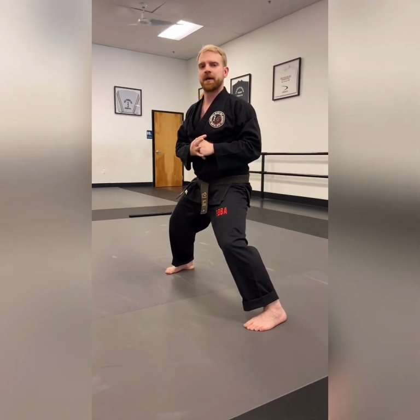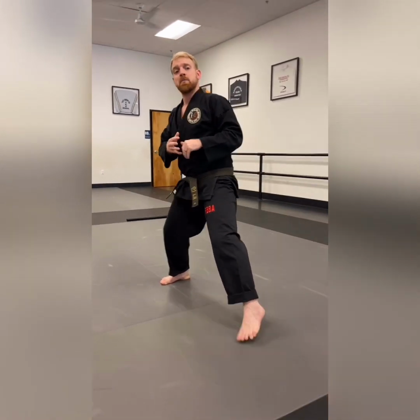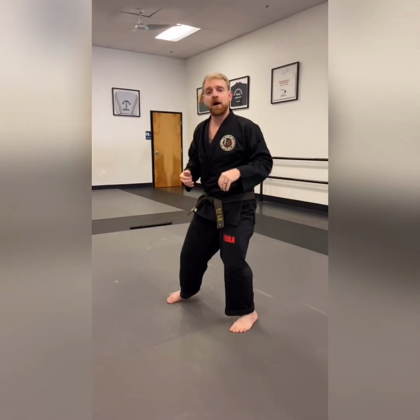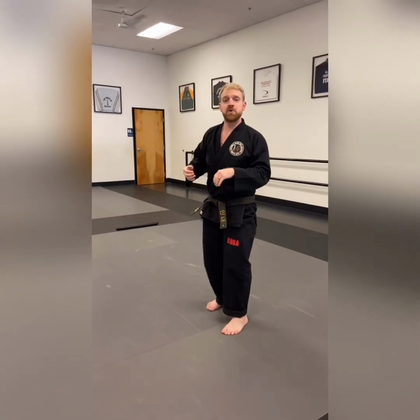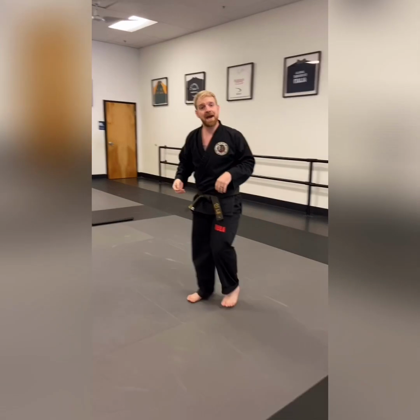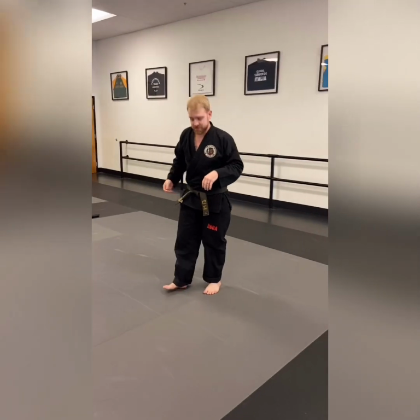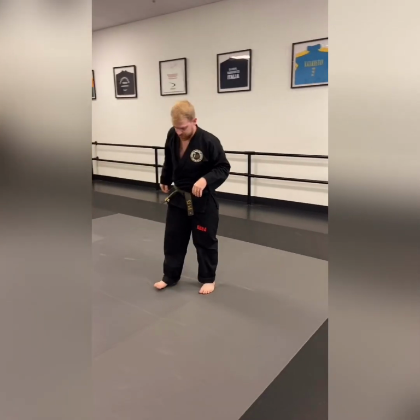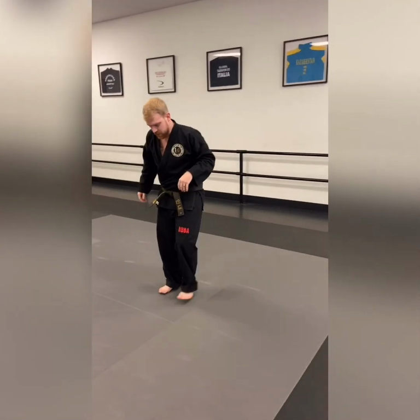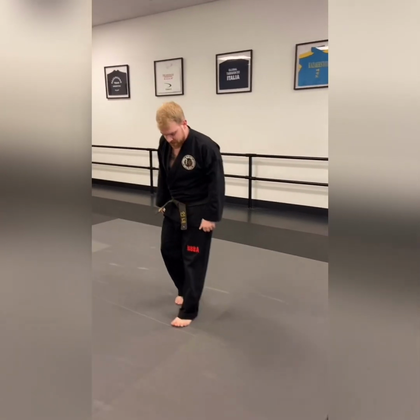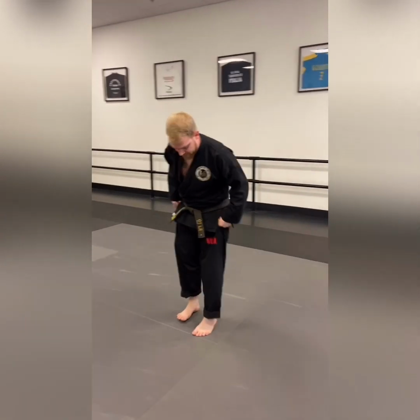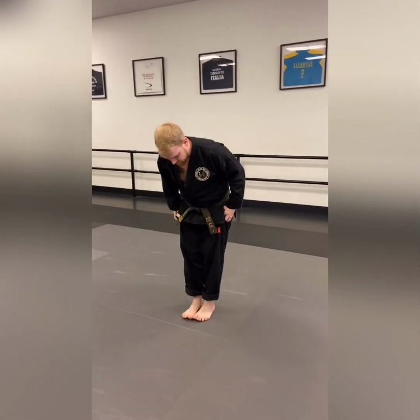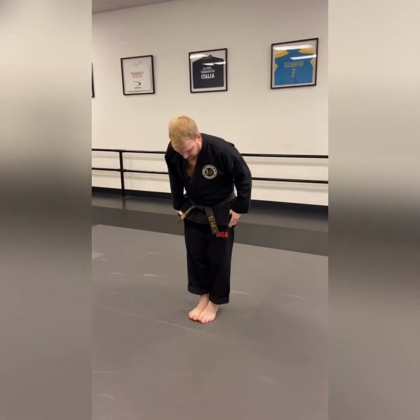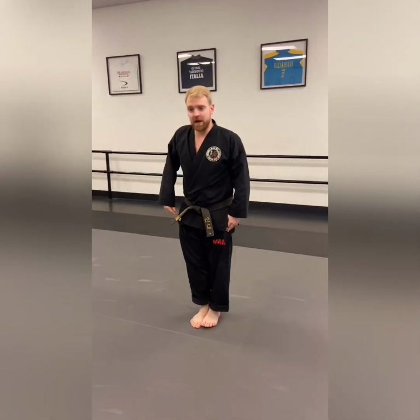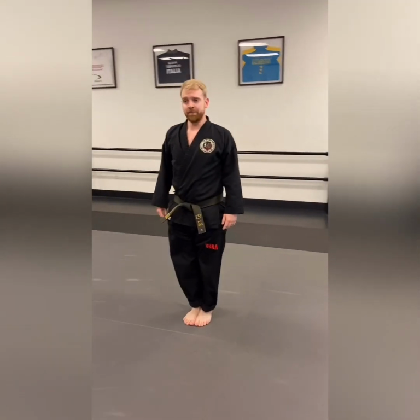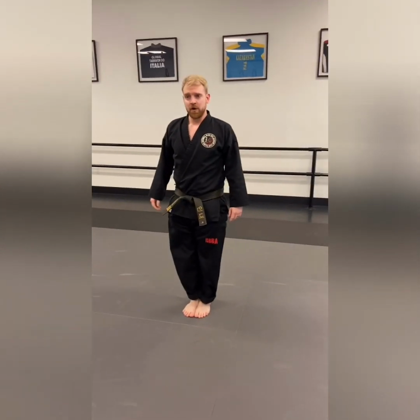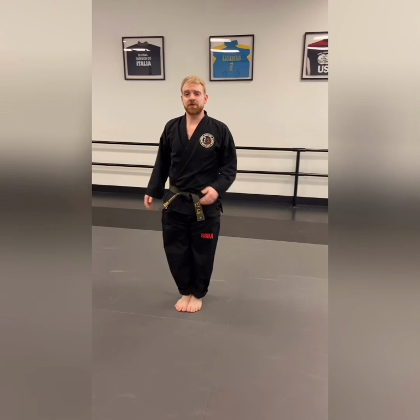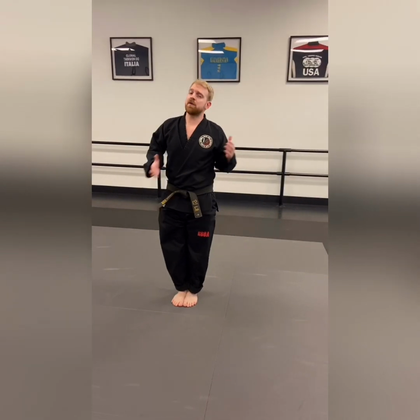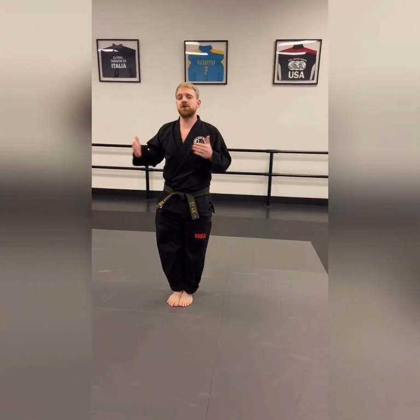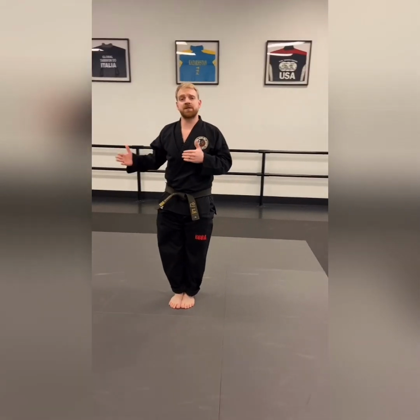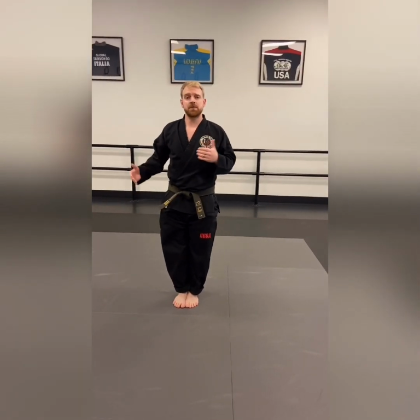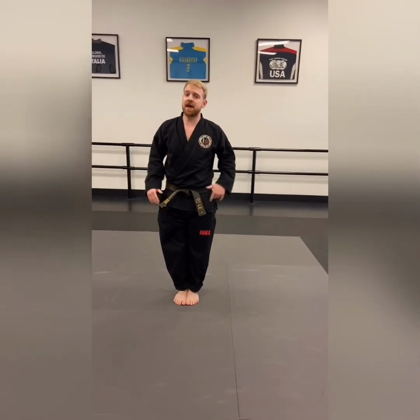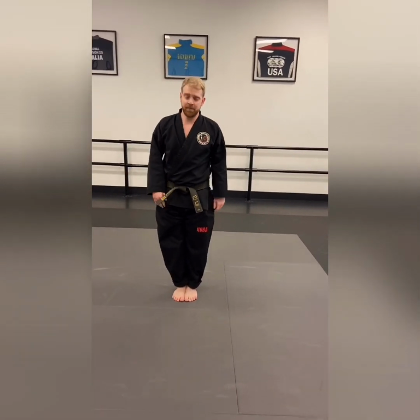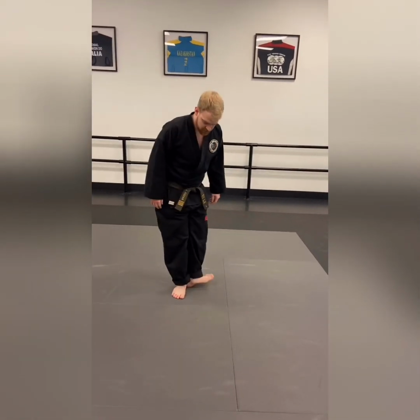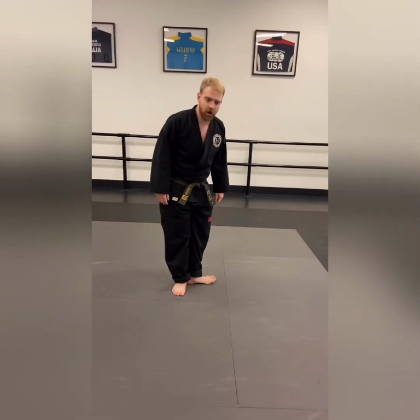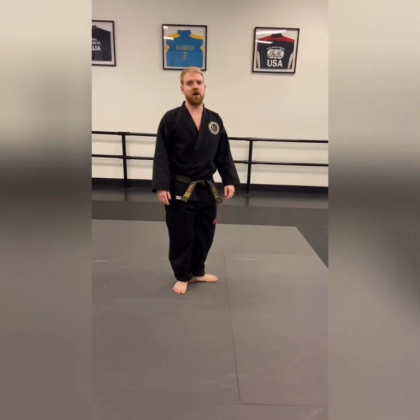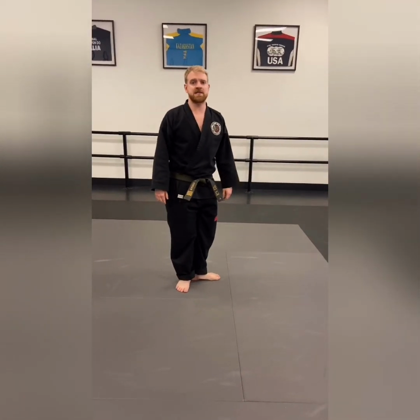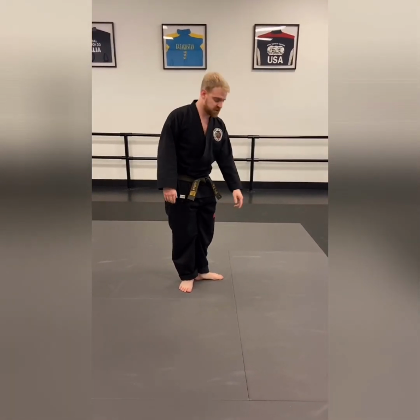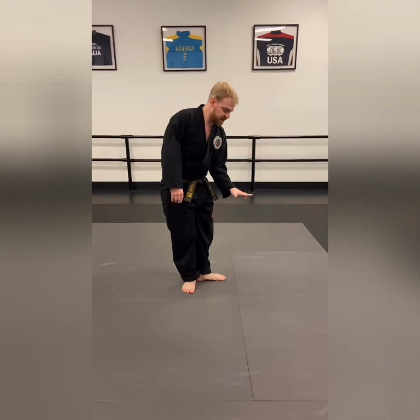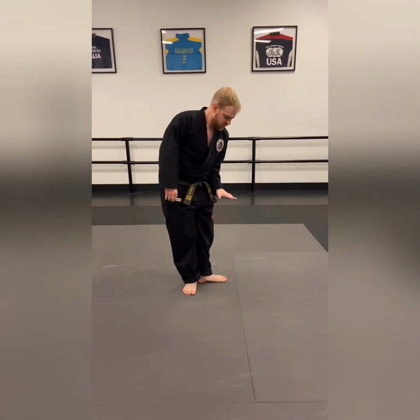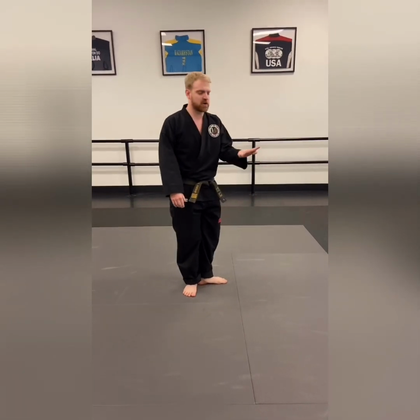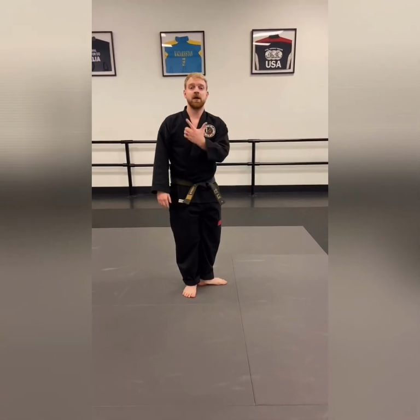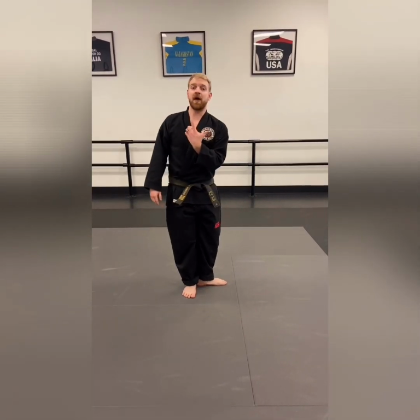Moving on to your back stance — you're gonna take your feet, put them all the way together, then turn whatever side you're going to and take that foot all the way to that side, so your feet should look like the letter L.